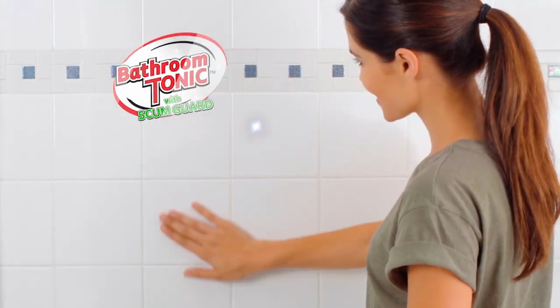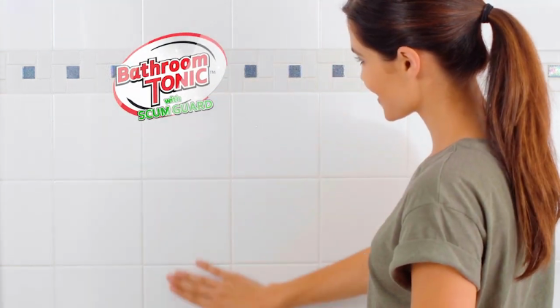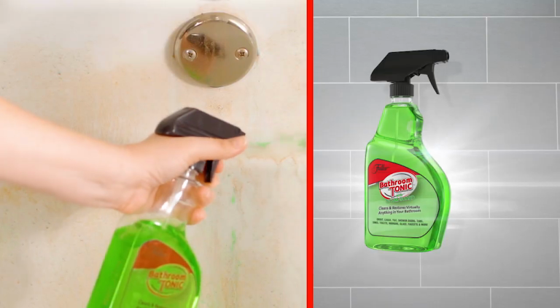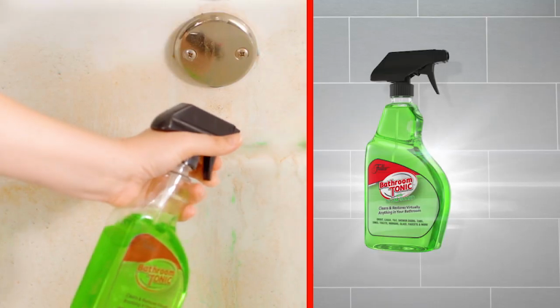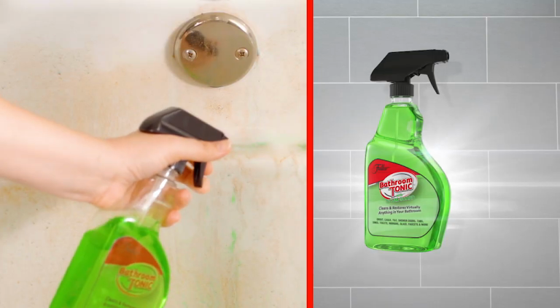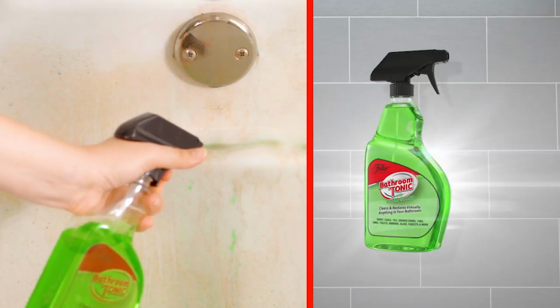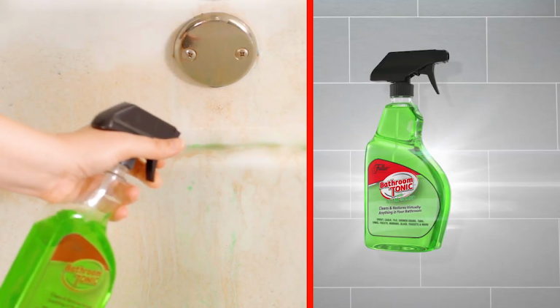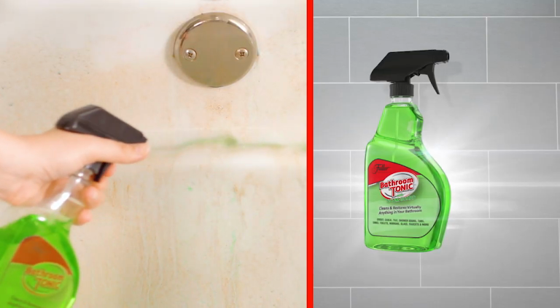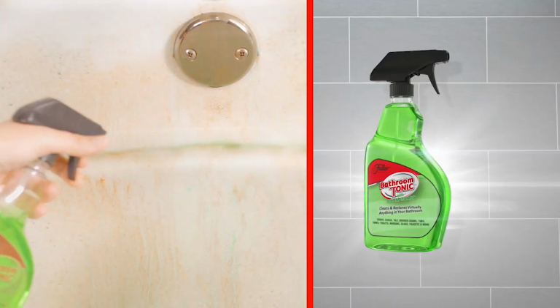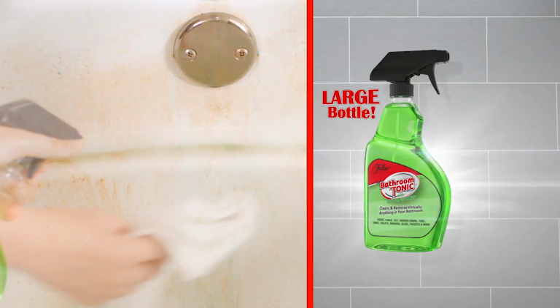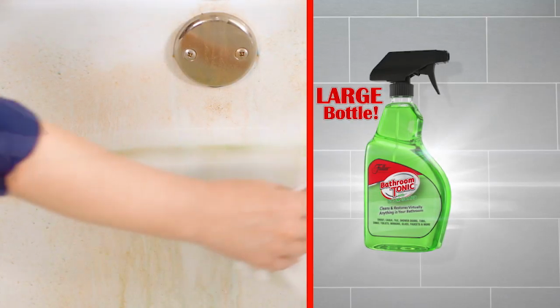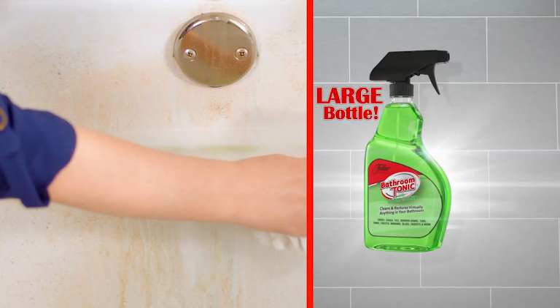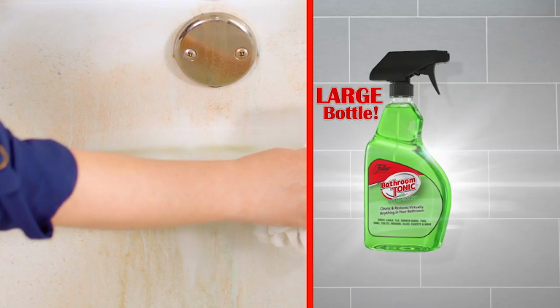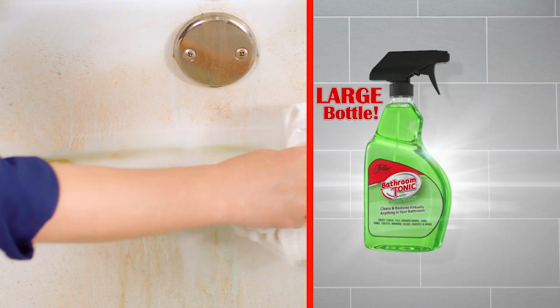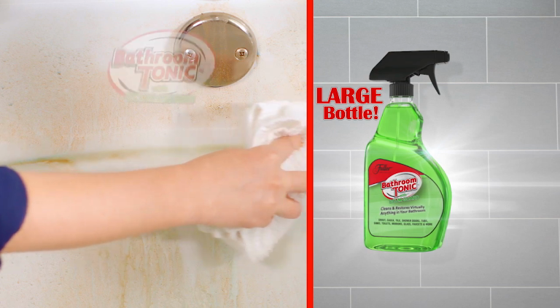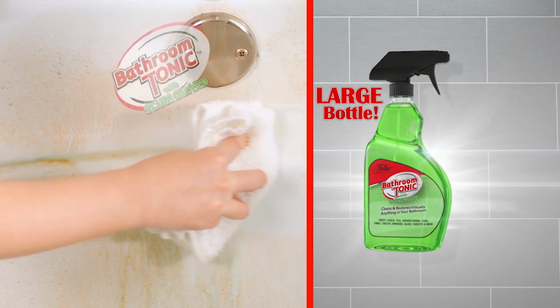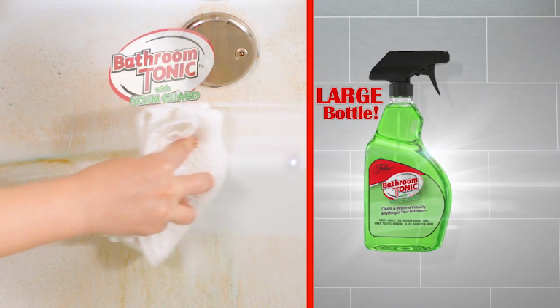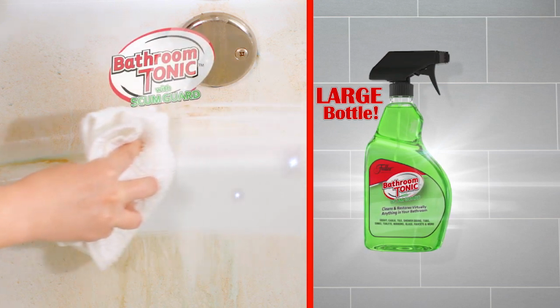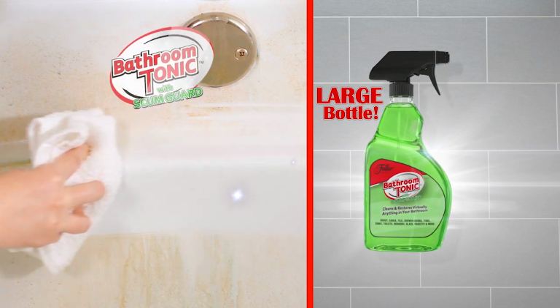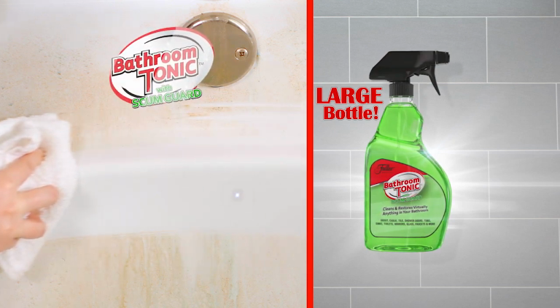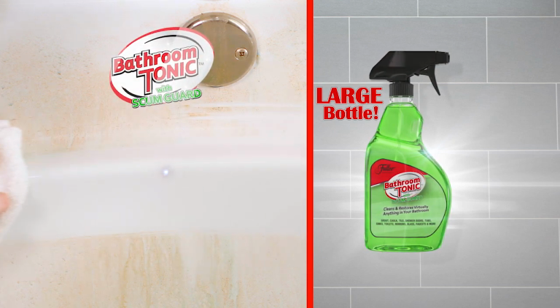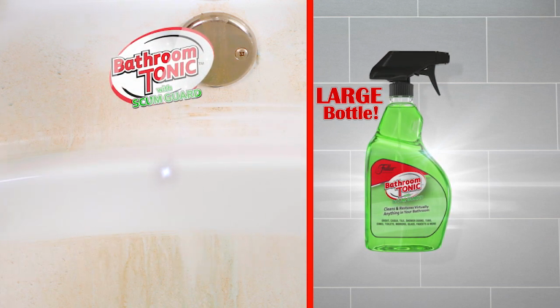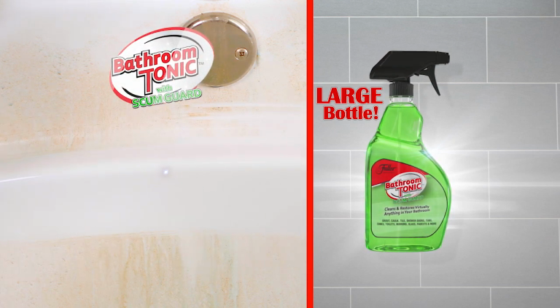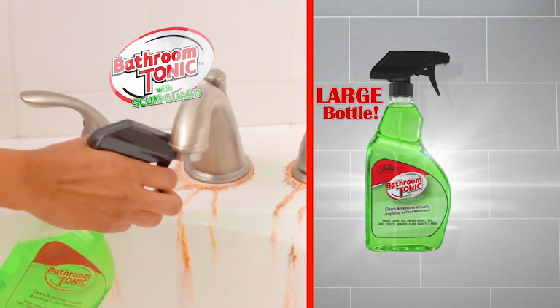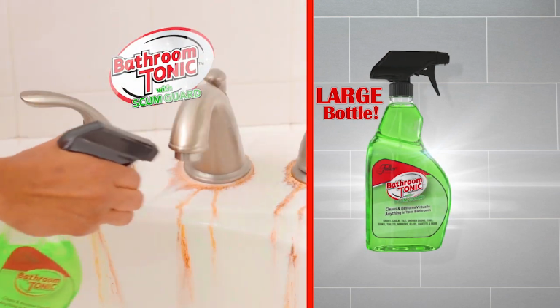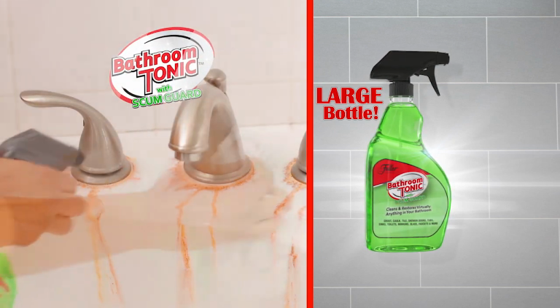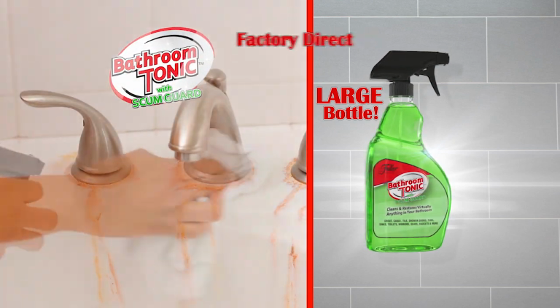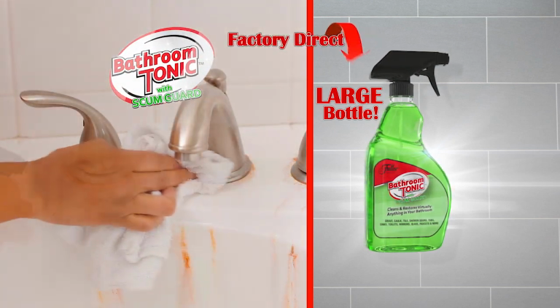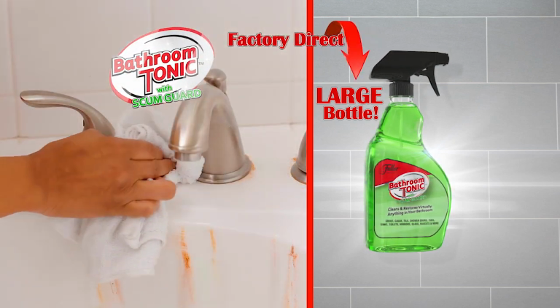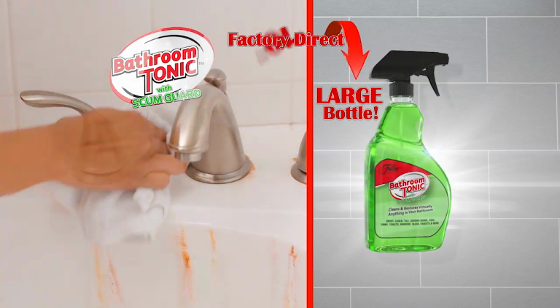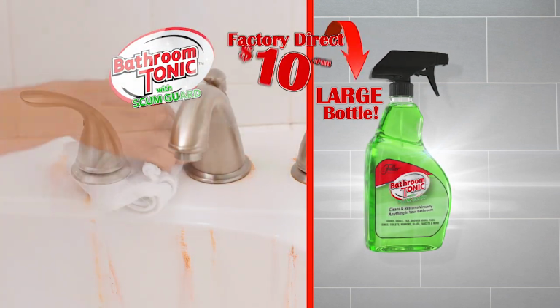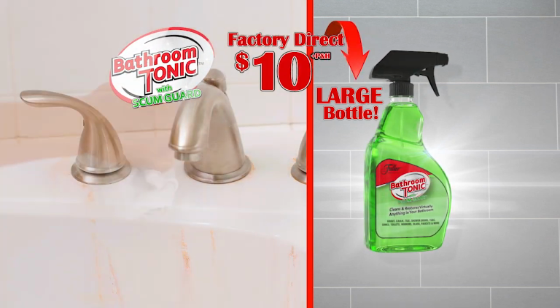Call or go online now to get your large bottle of Fuller Bathroom Tonic with Scumguard for the factory direct price of just $10.